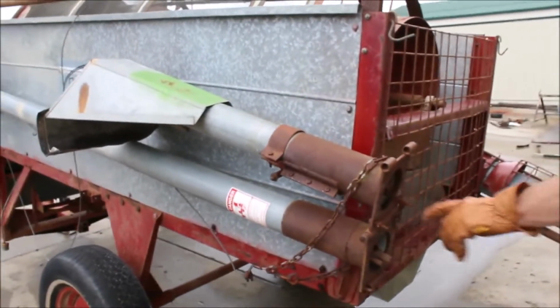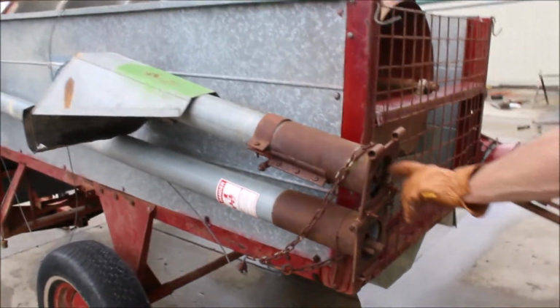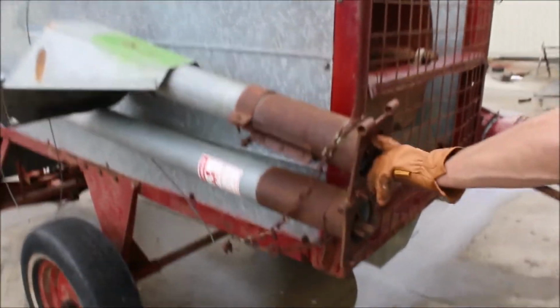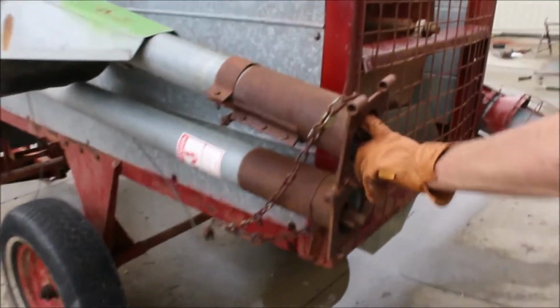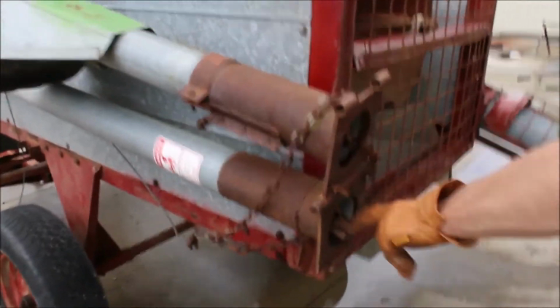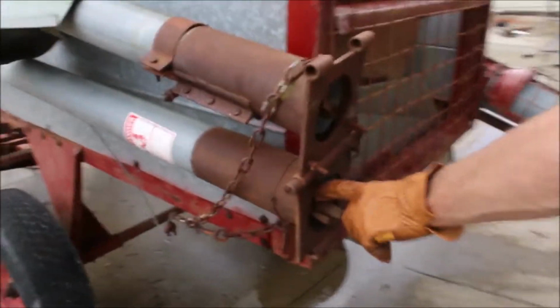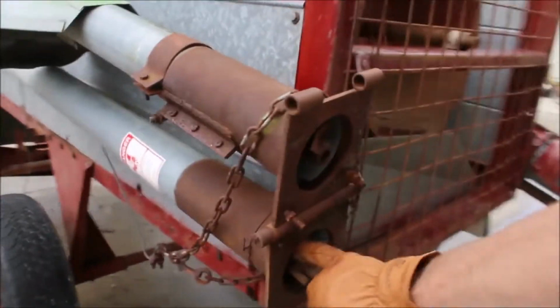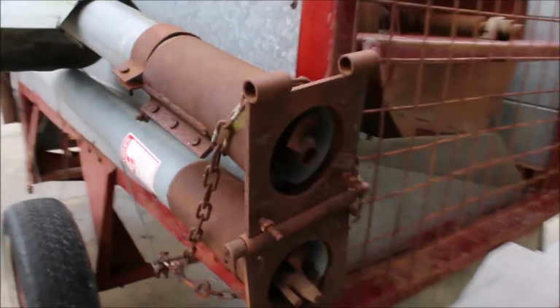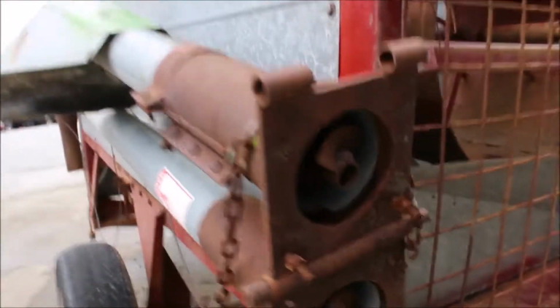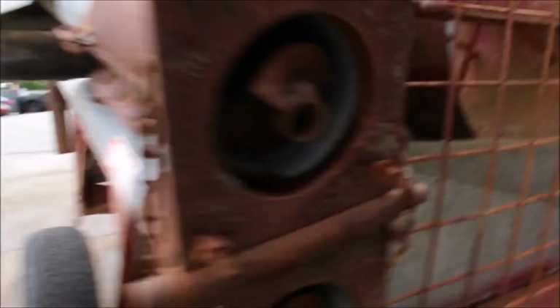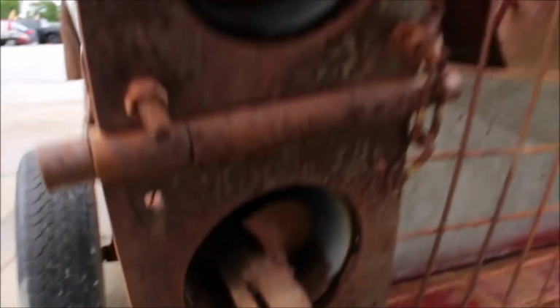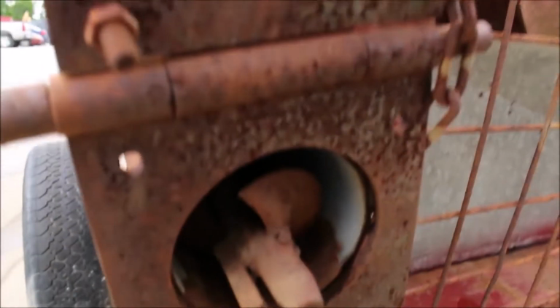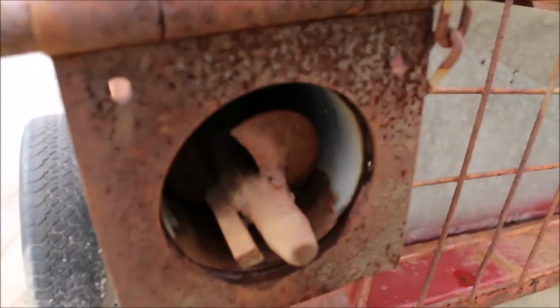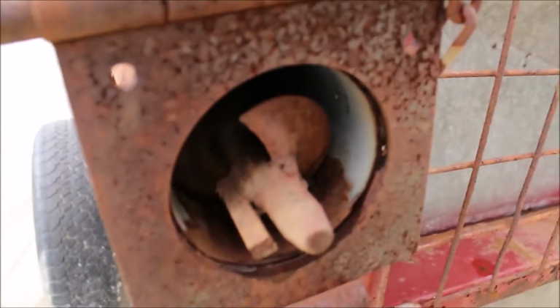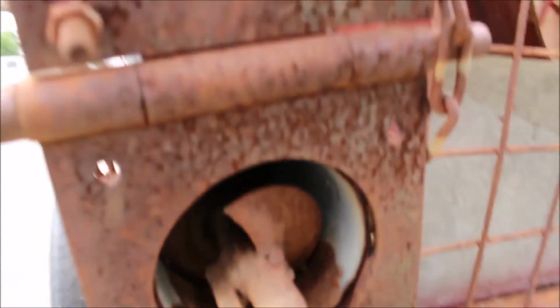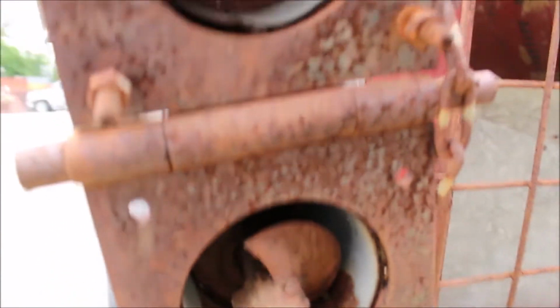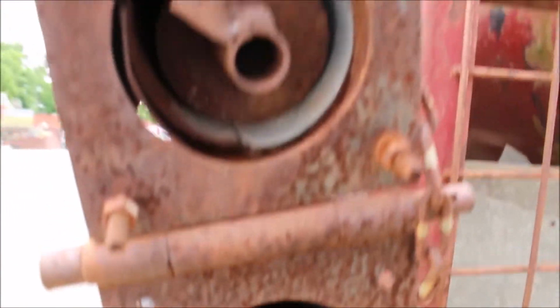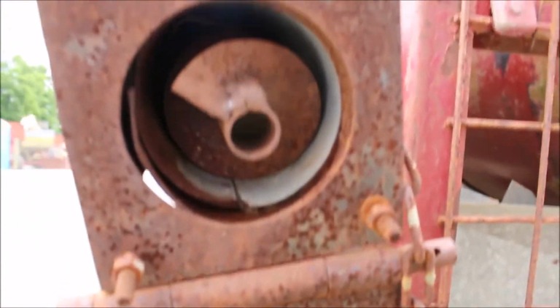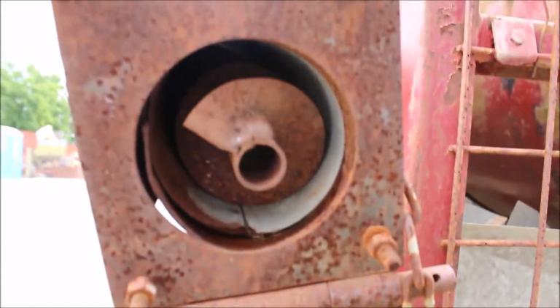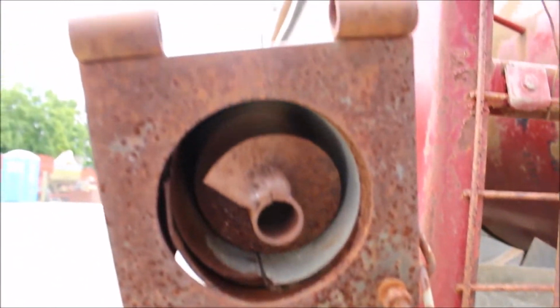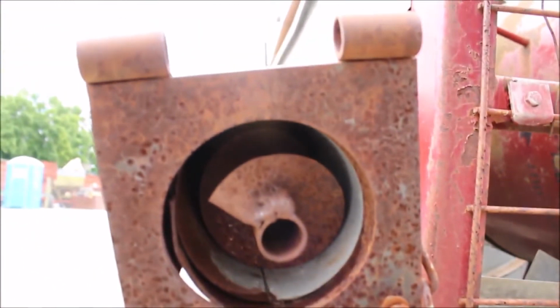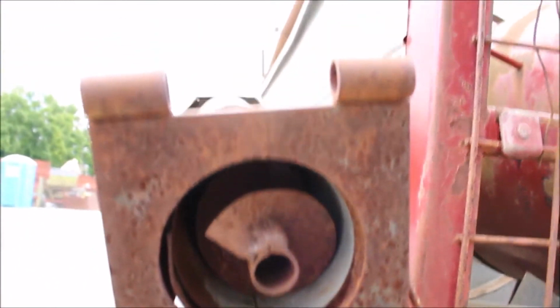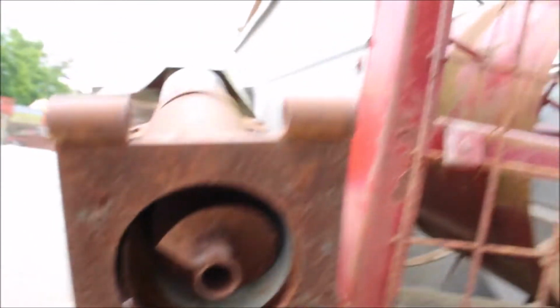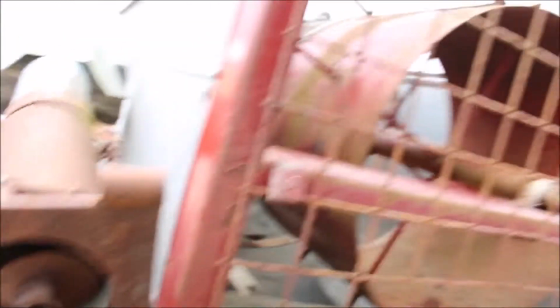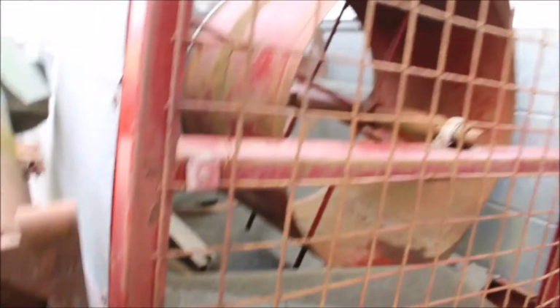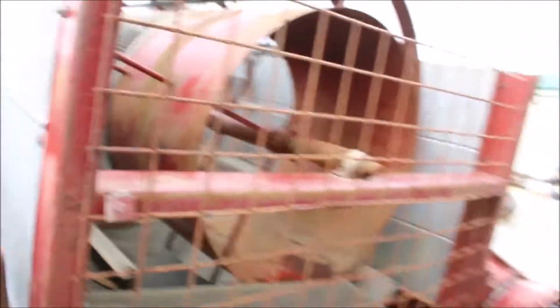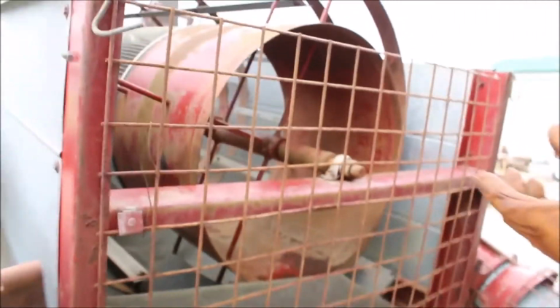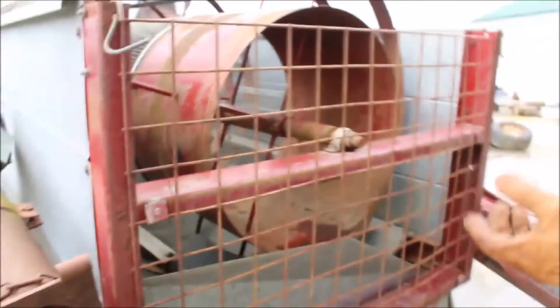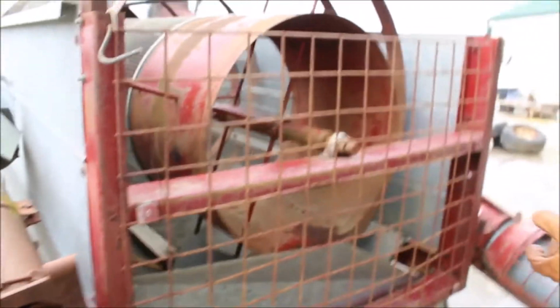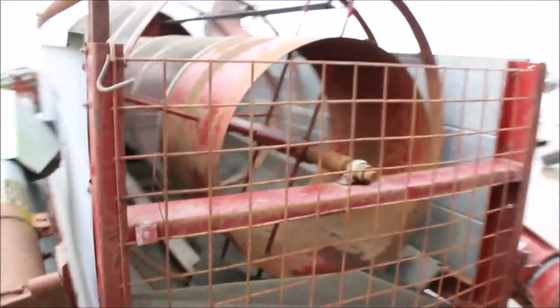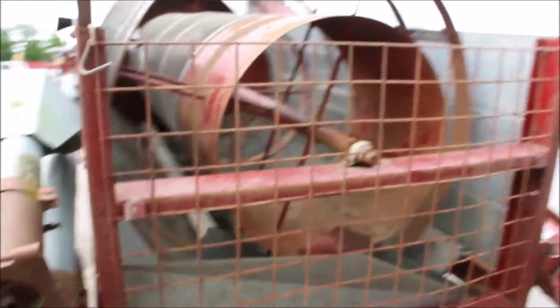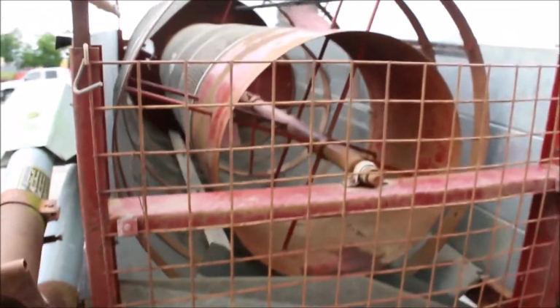I'm just going to show you — look at the augers on this. The augers are good. I don't want to plug it in because the wires don't look right; it looks like it needs new ends on the wires. I'll show you that here in a minute.